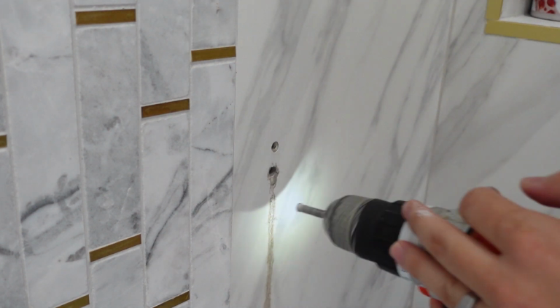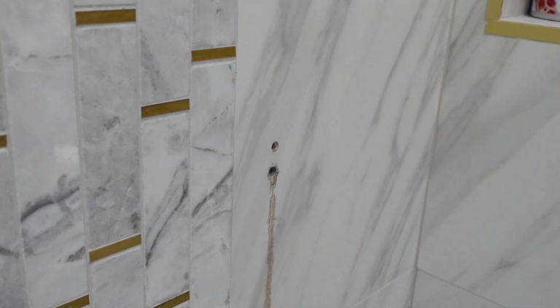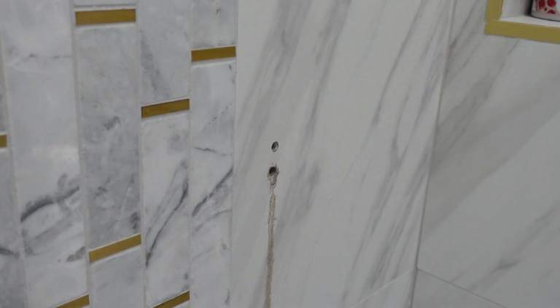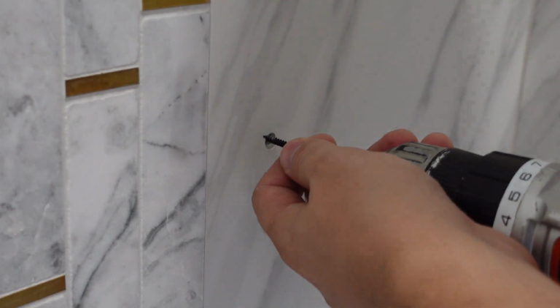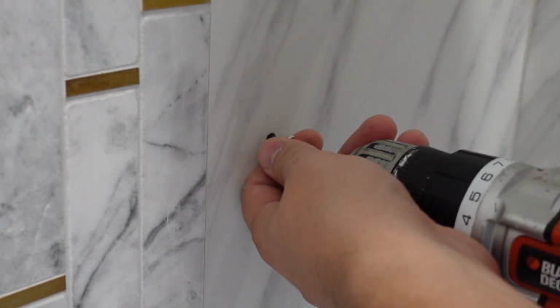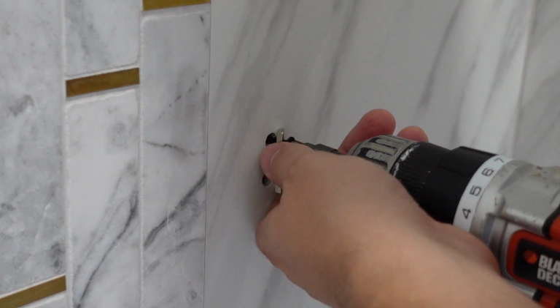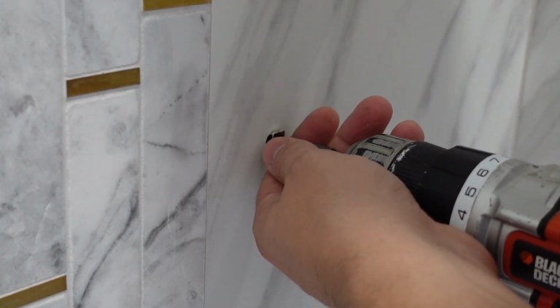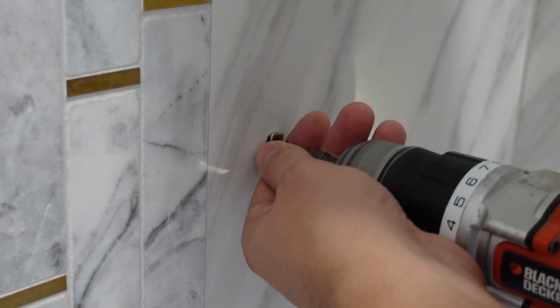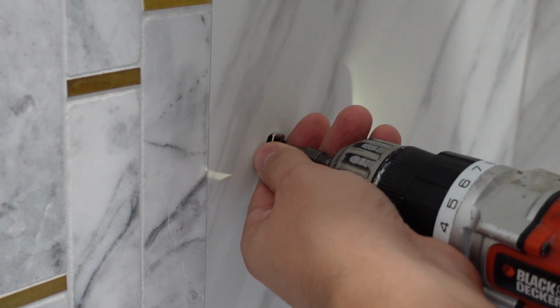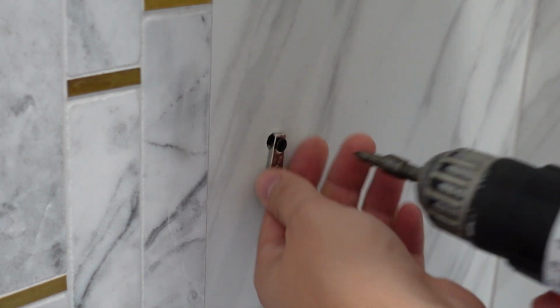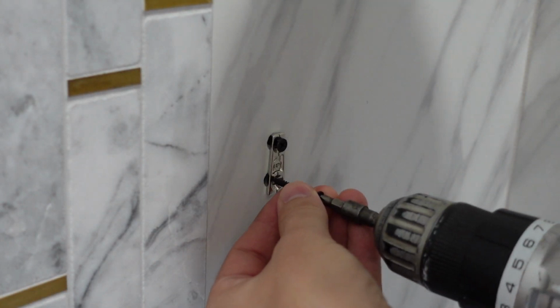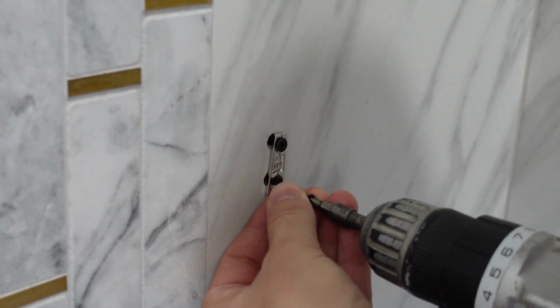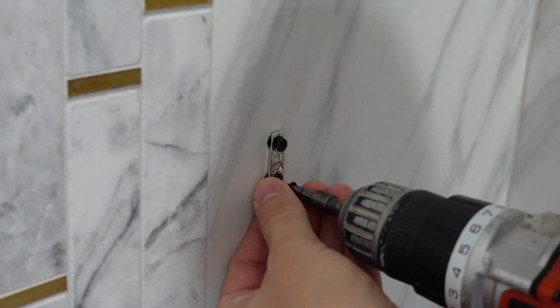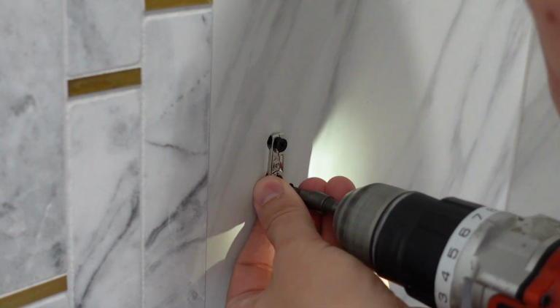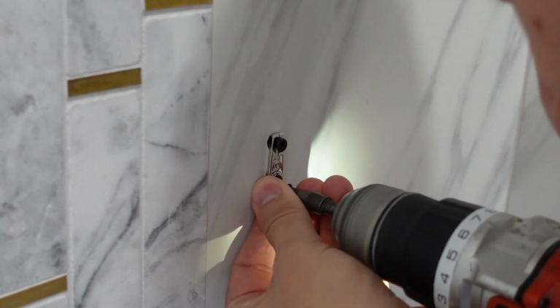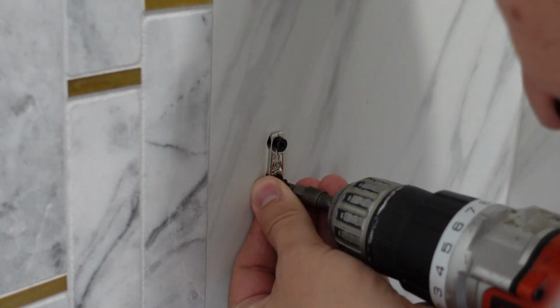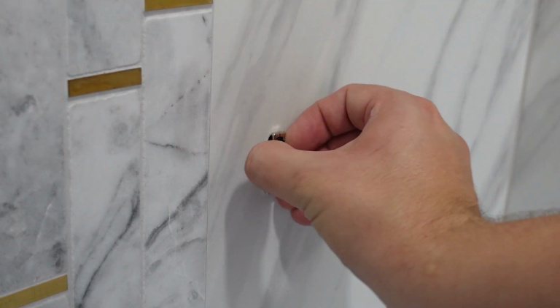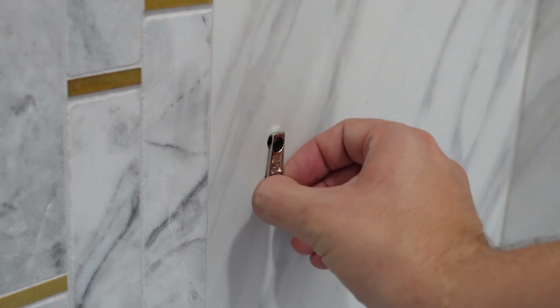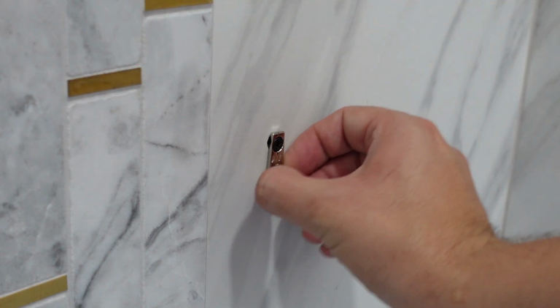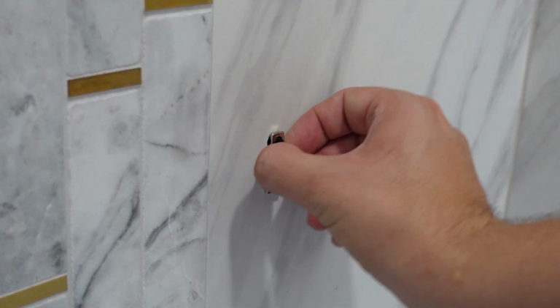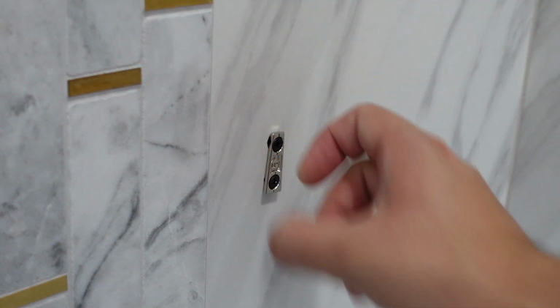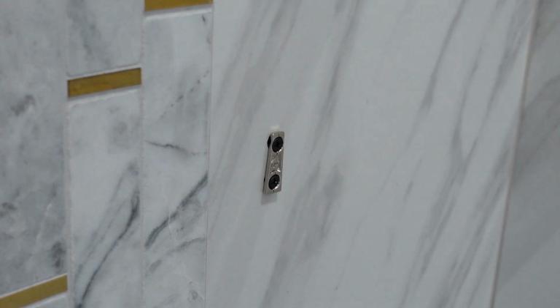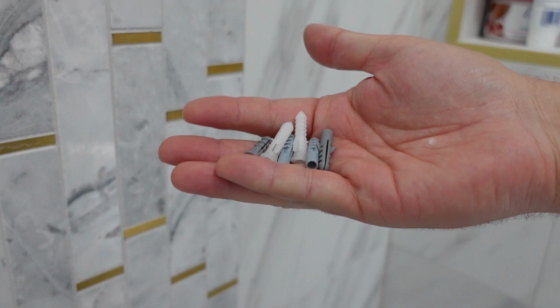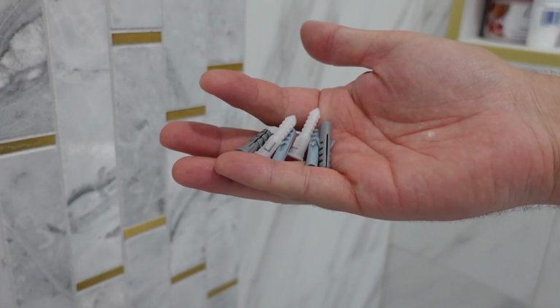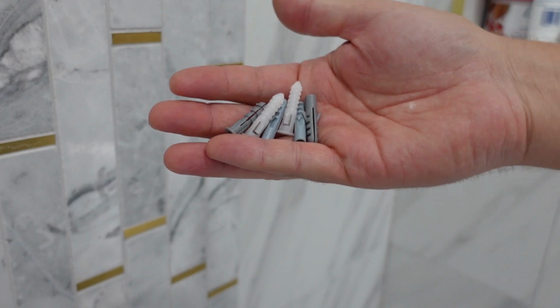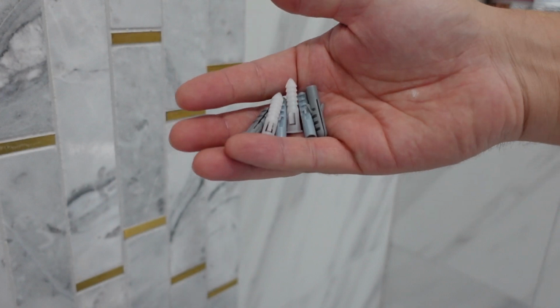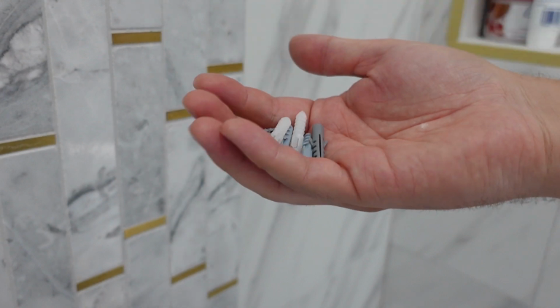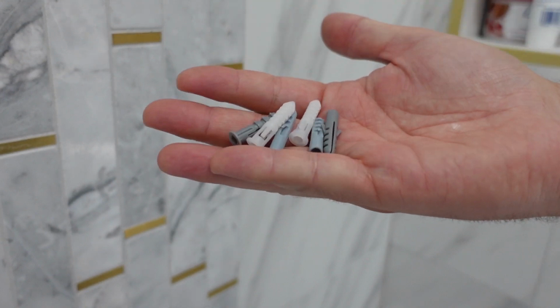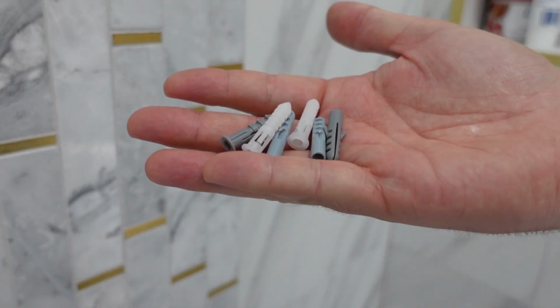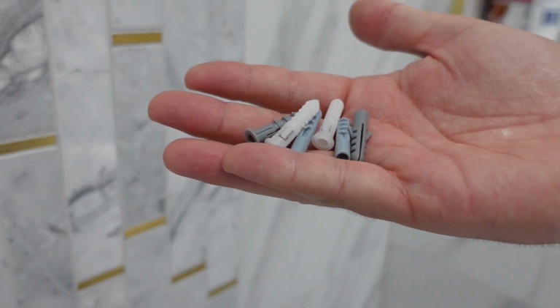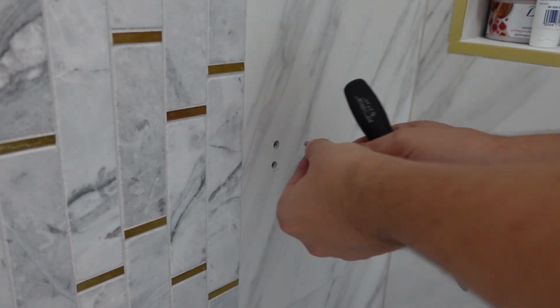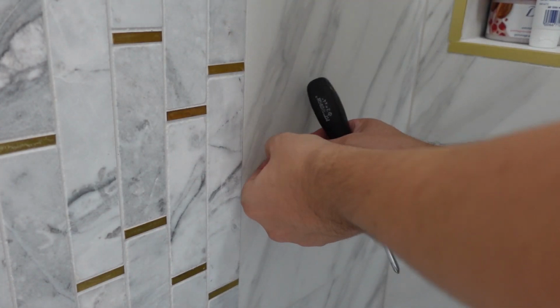Just a warning — this process isn't fun, it's very long and tedious. I first tried to screw into the wood stud with the screws provided with the hardware, but the screws were not long enough and did not hold the bracket tight.